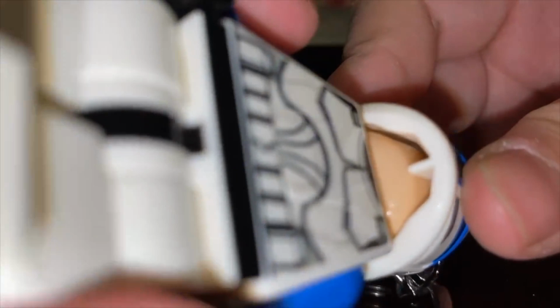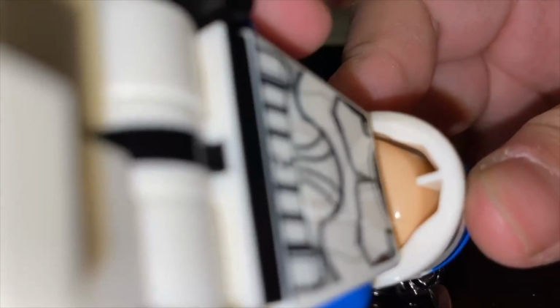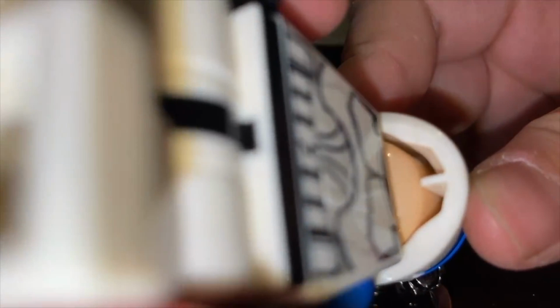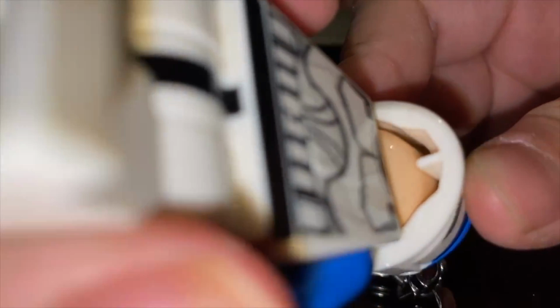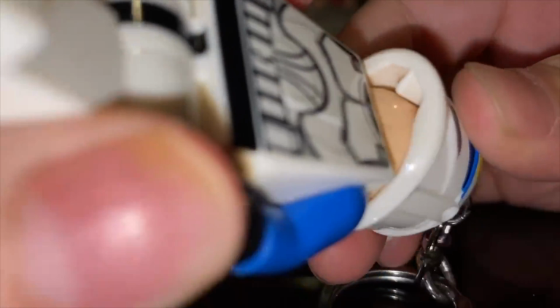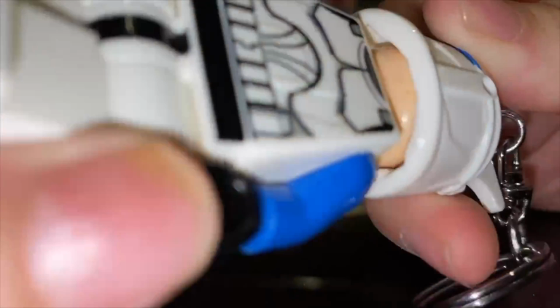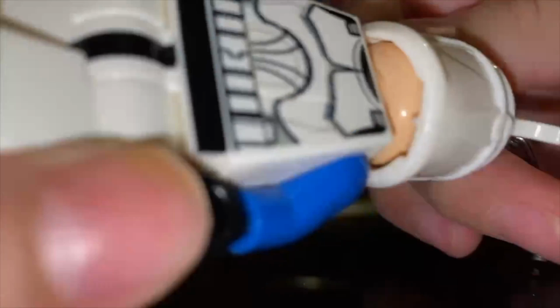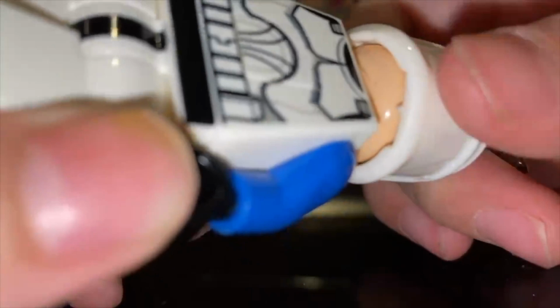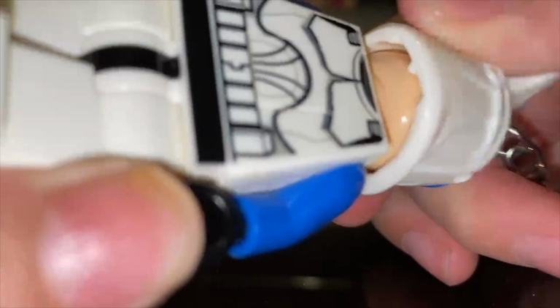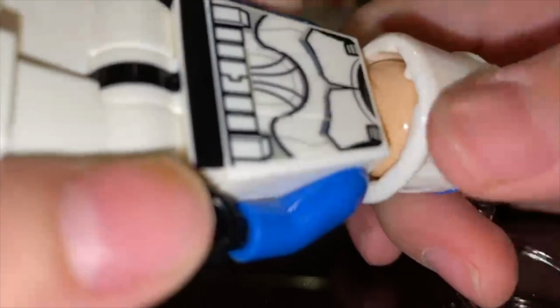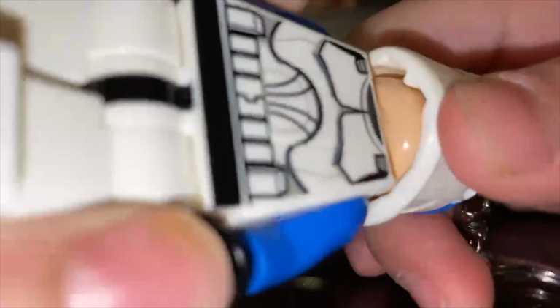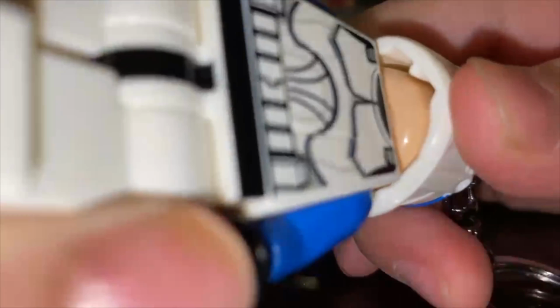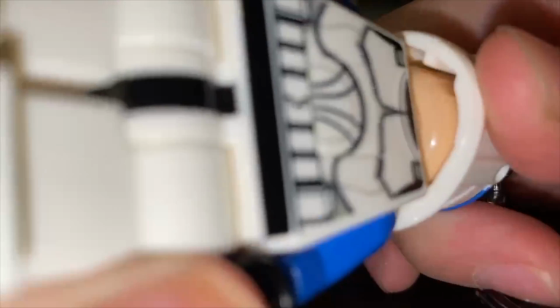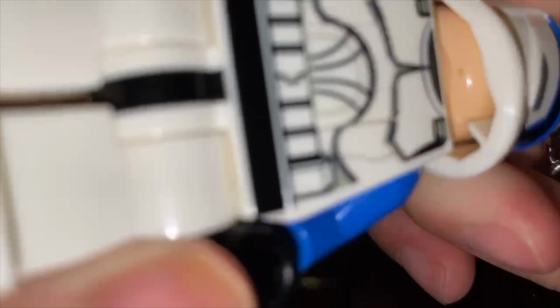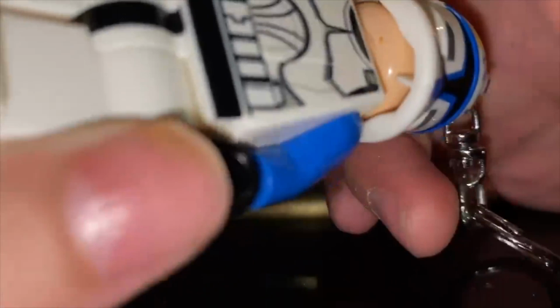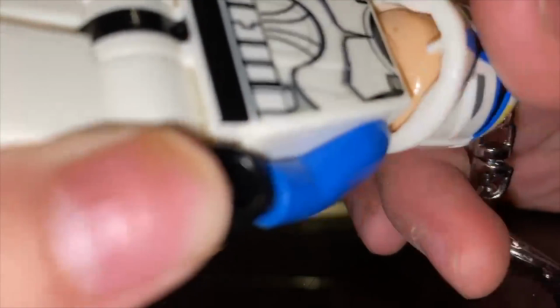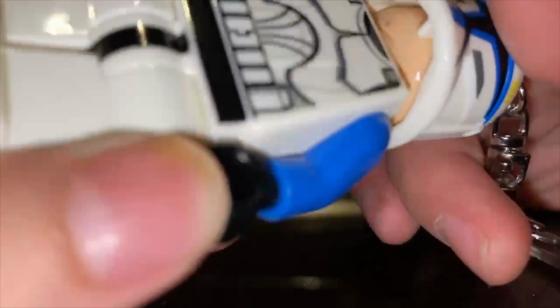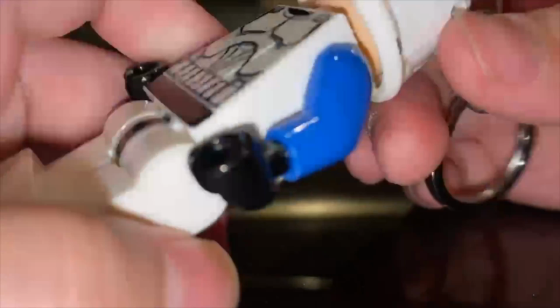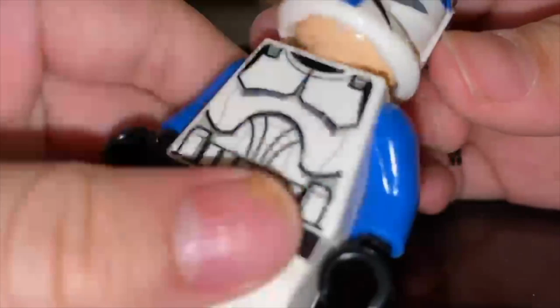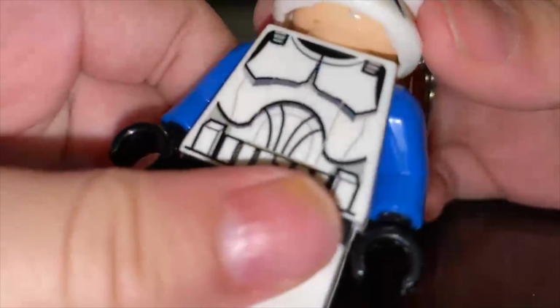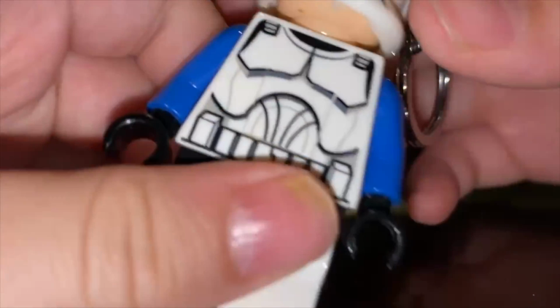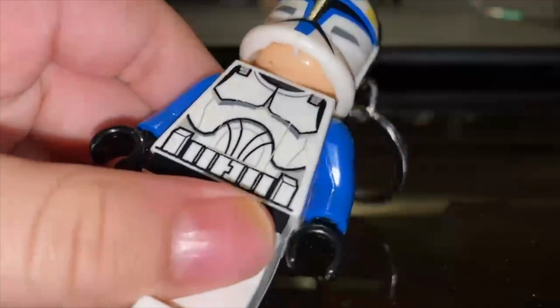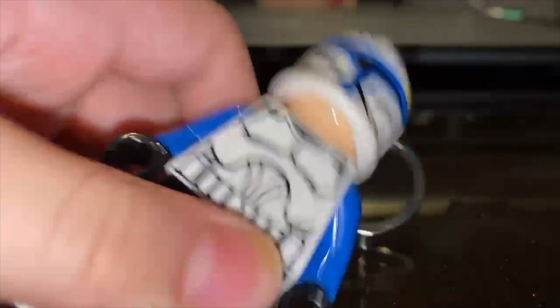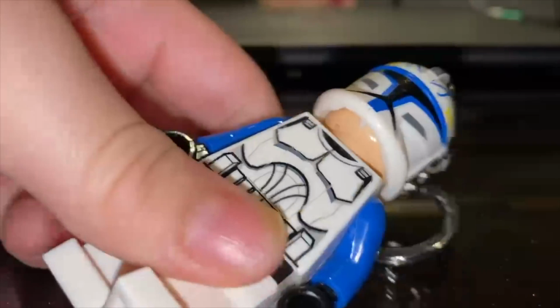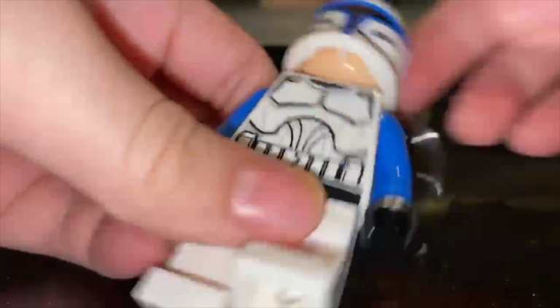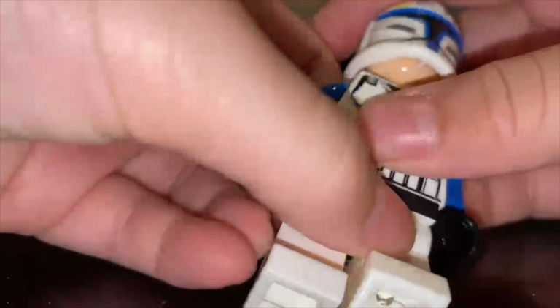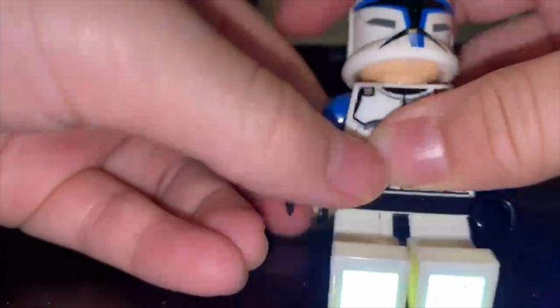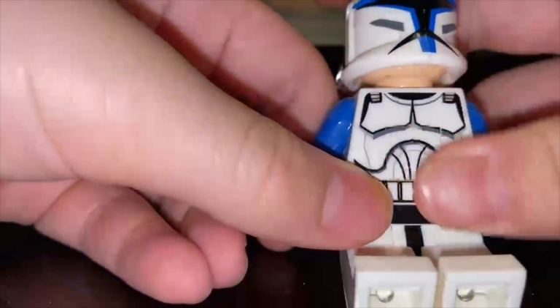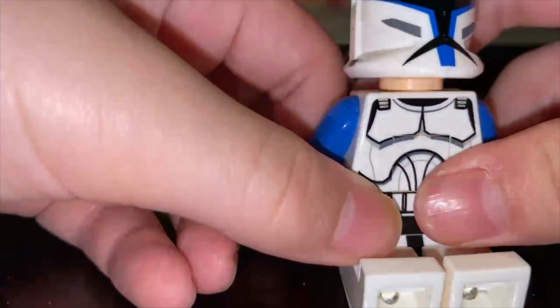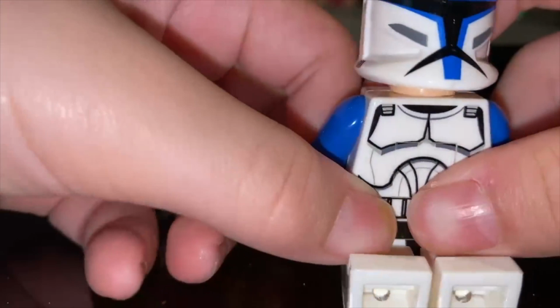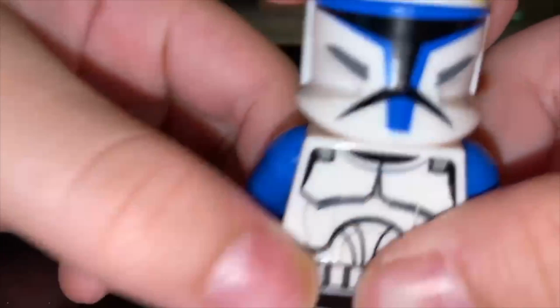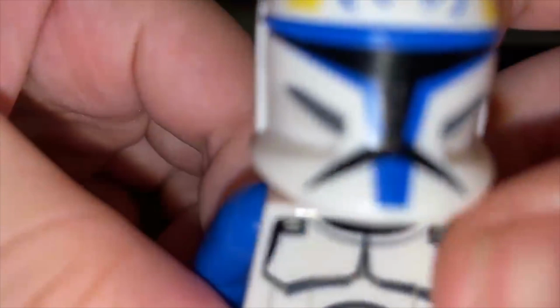And I found out something — this thing does not have a face. But it's okay. This guy is really cool. I like his helmet.